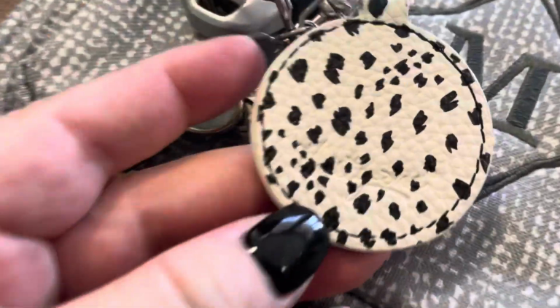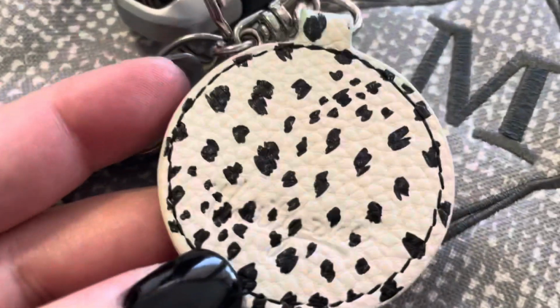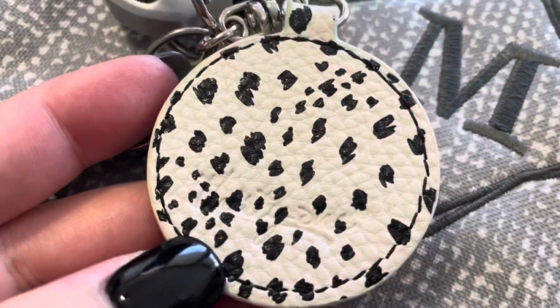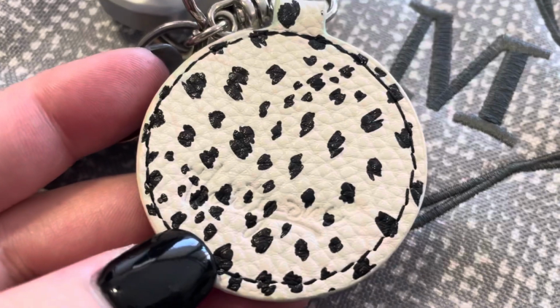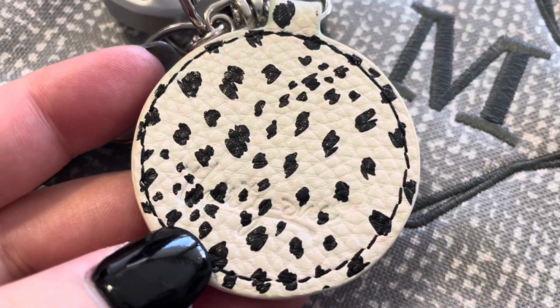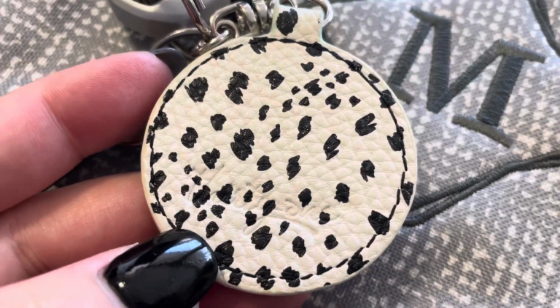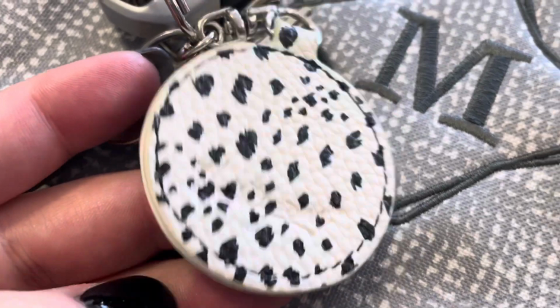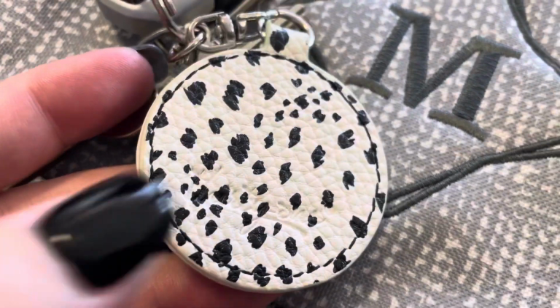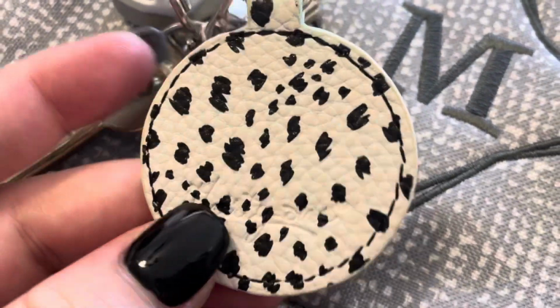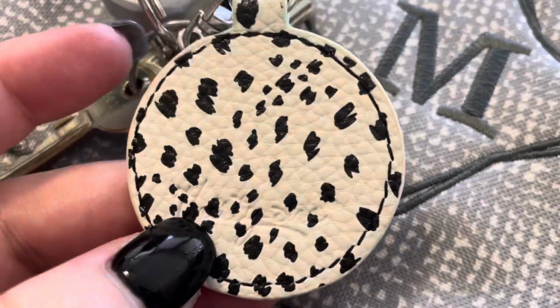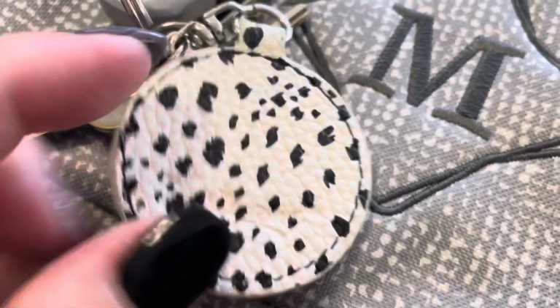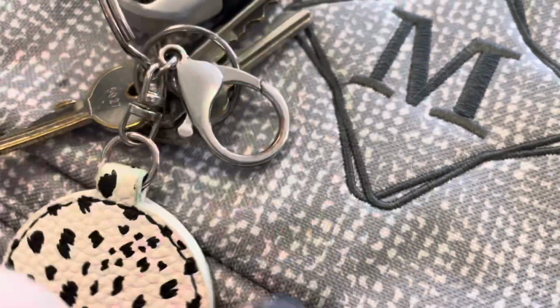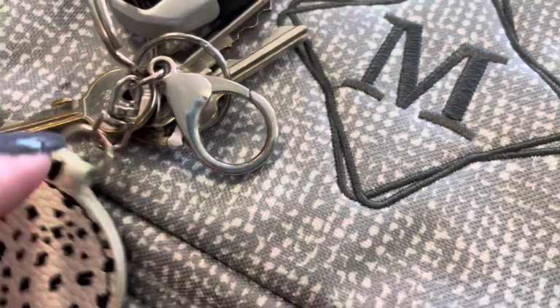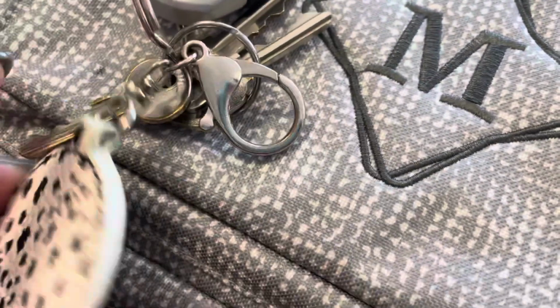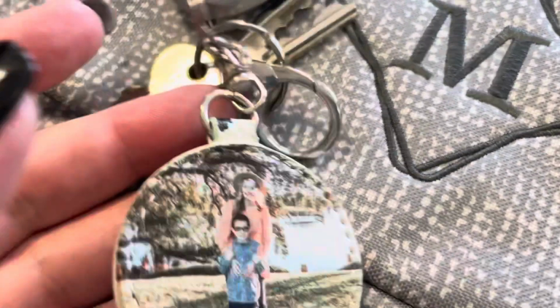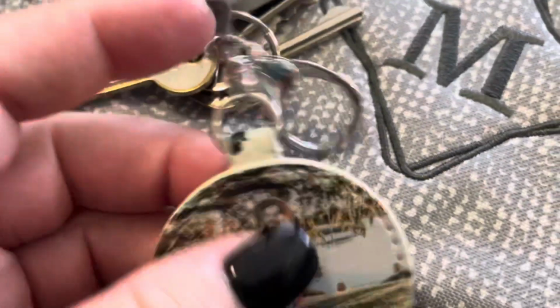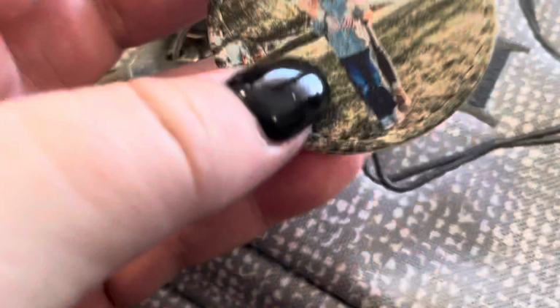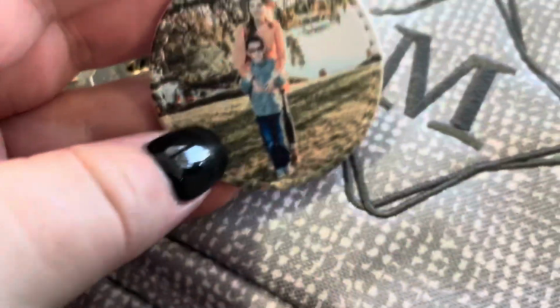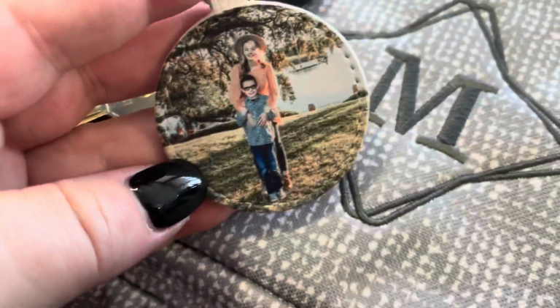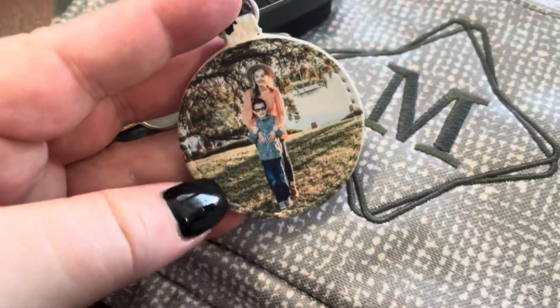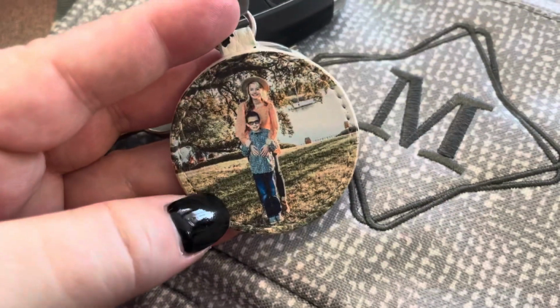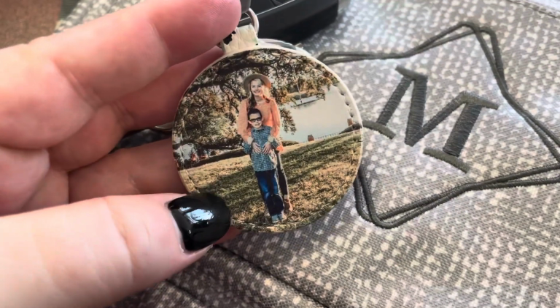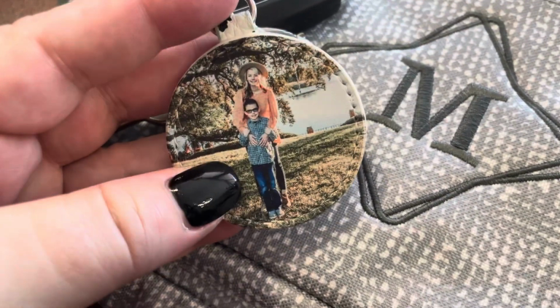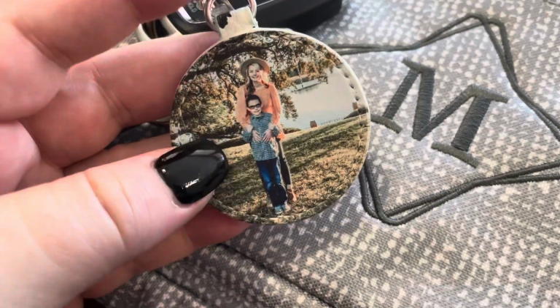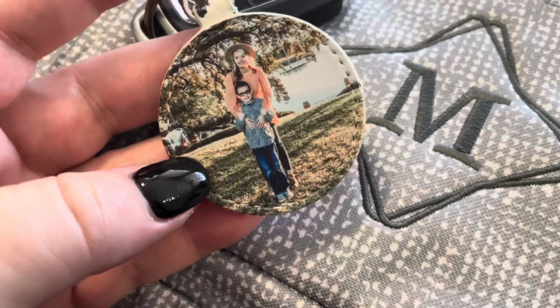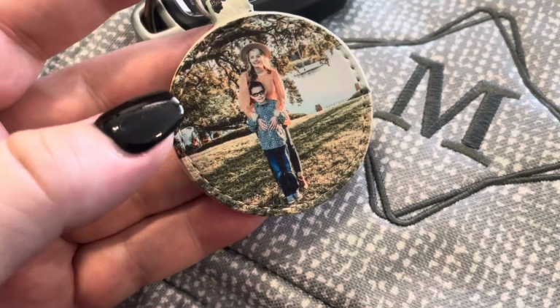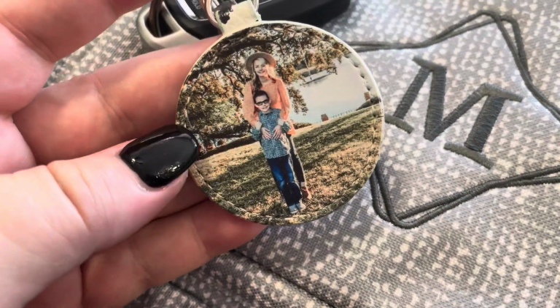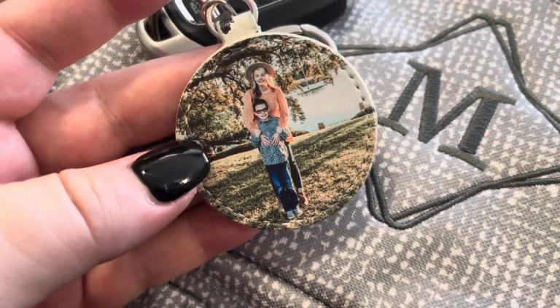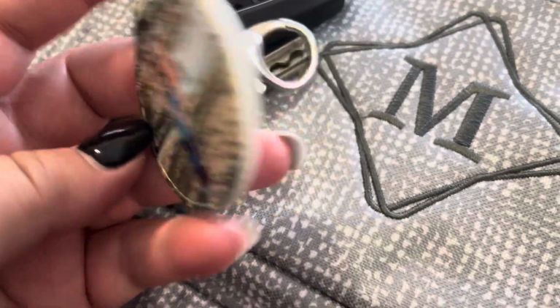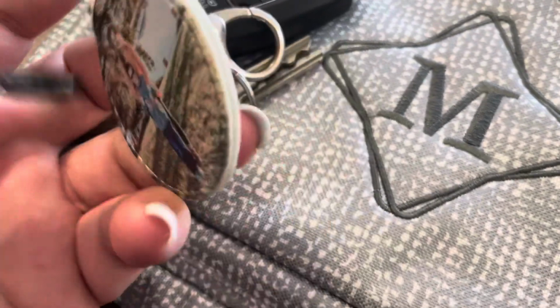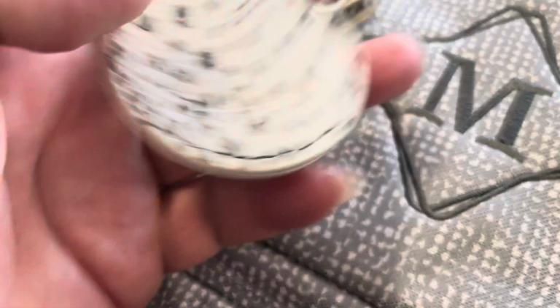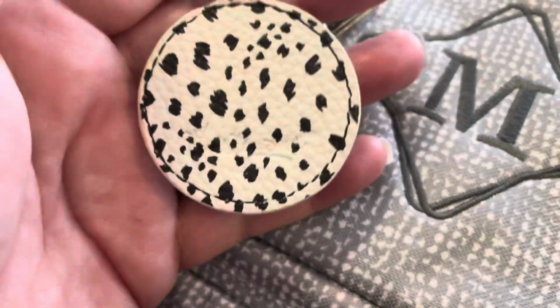It's vegan faux leather on the back. There are different colors available, and there's also a different shape. This is the round one. There is also a tag shape — it's kind of like a rectangle. Super cute.